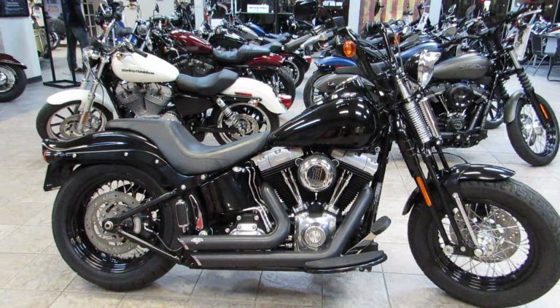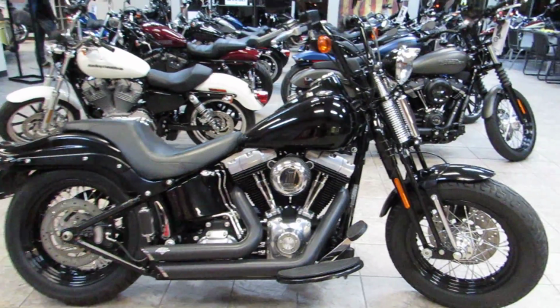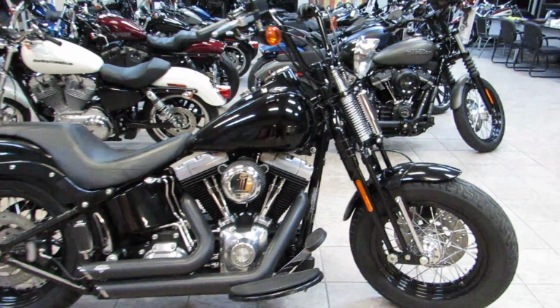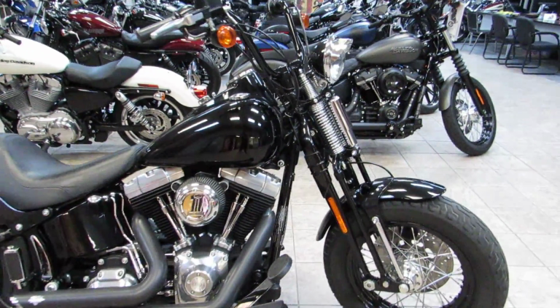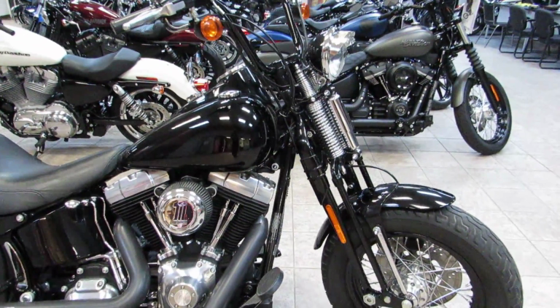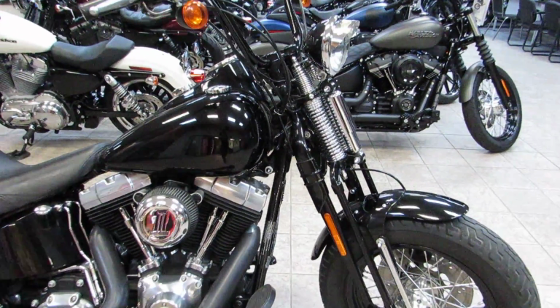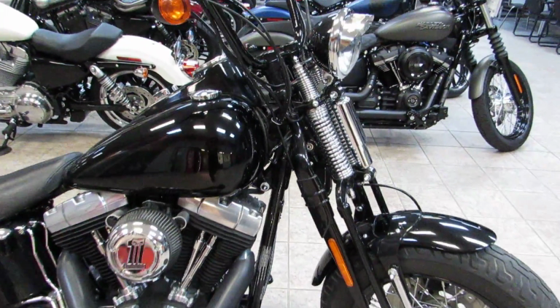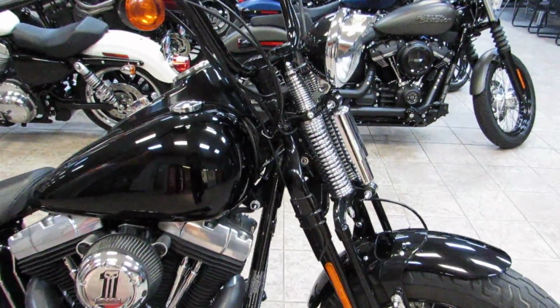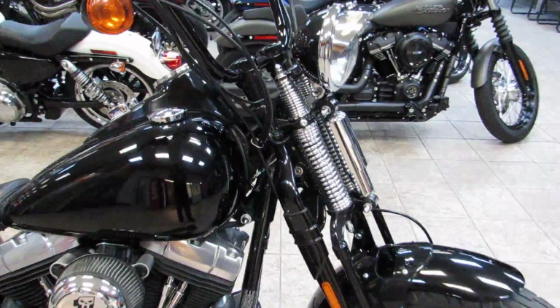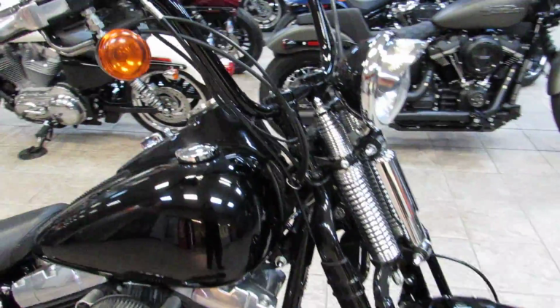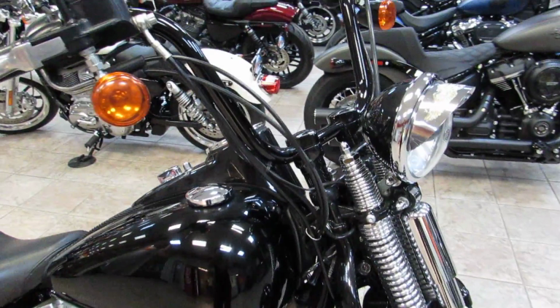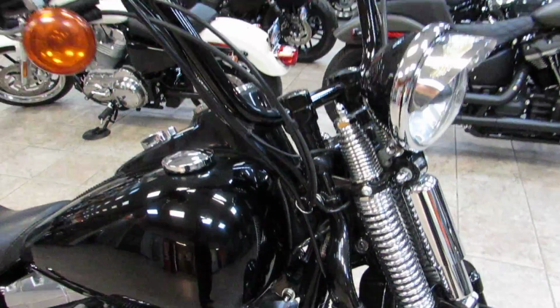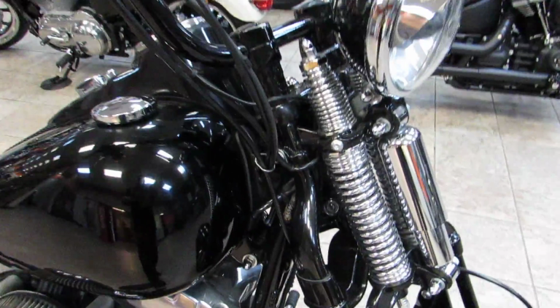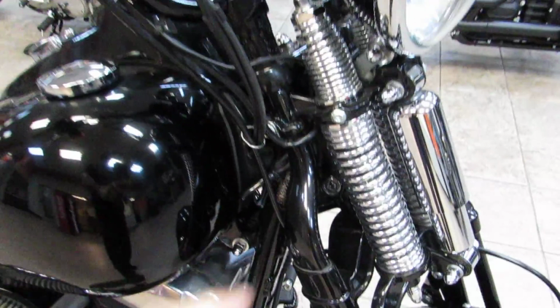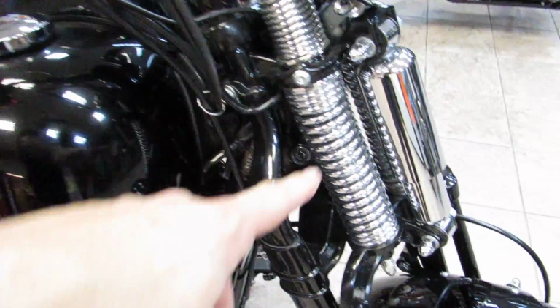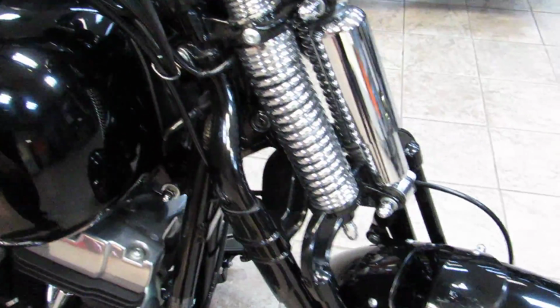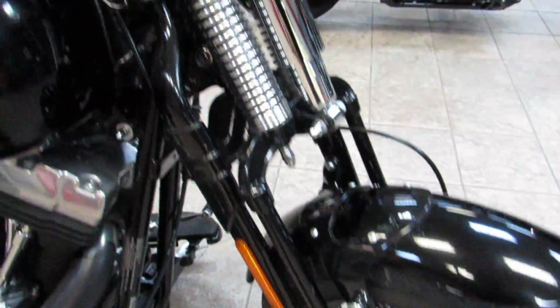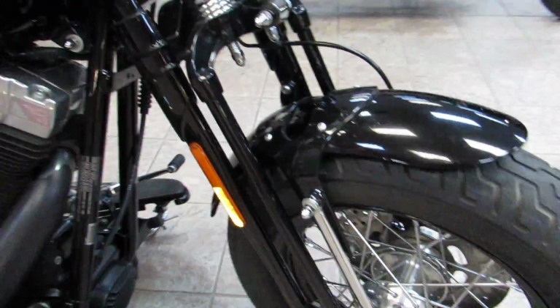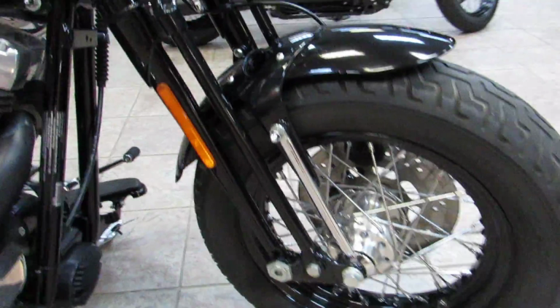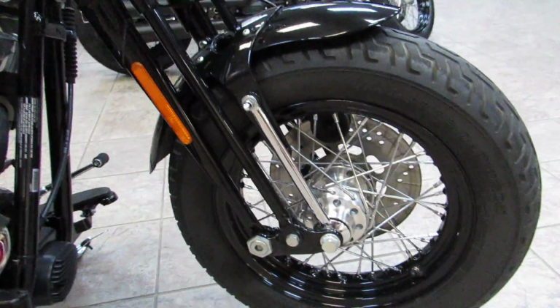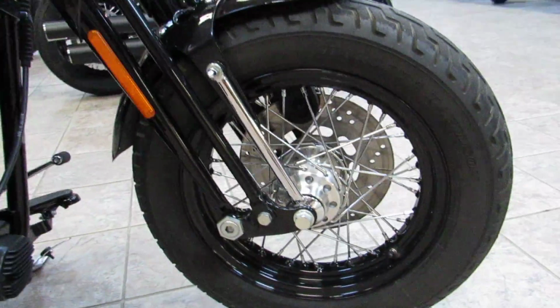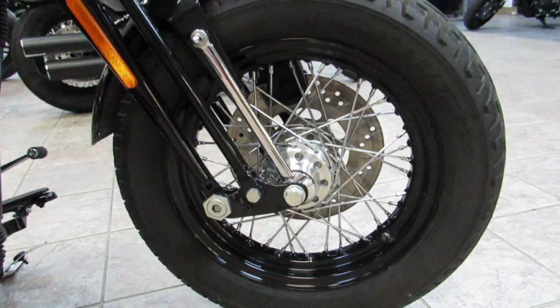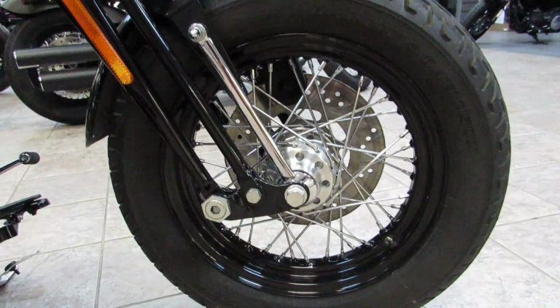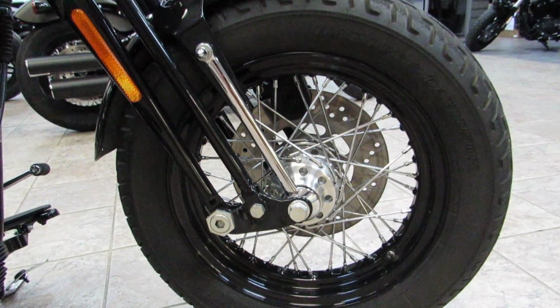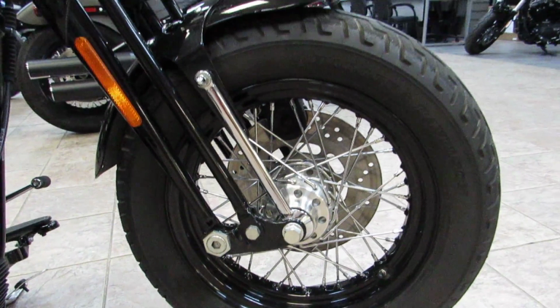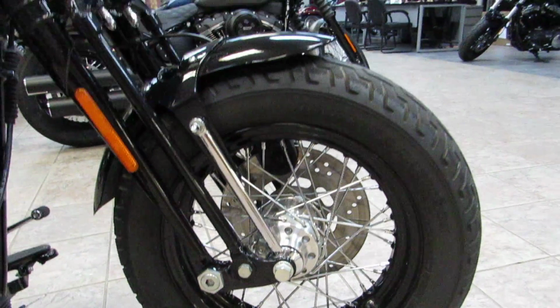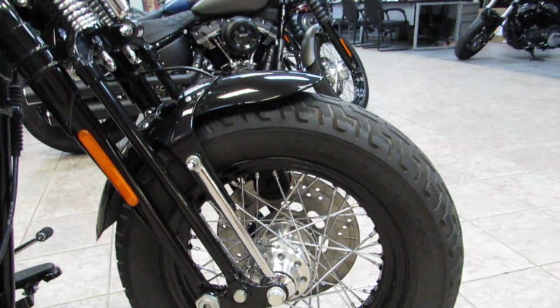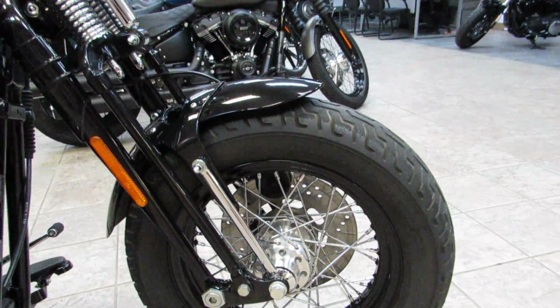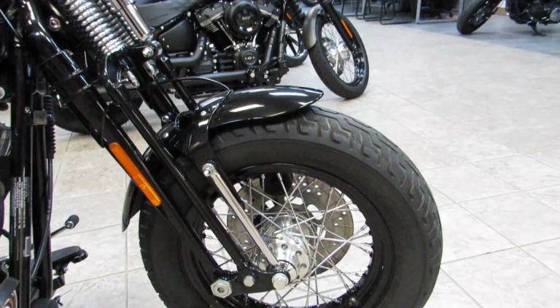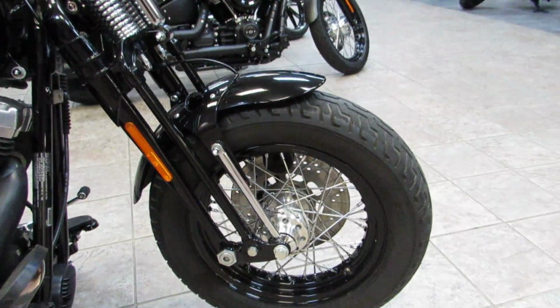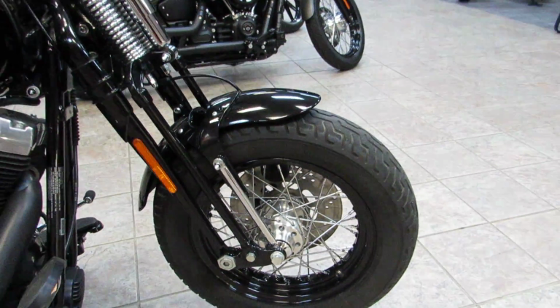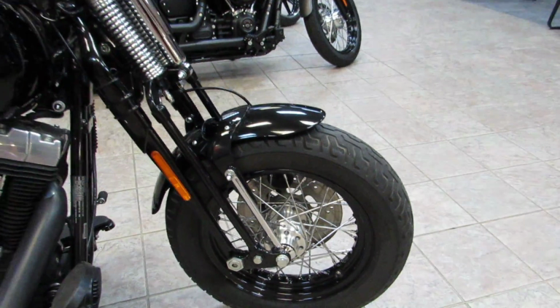The Crossbones is one of the dark custom series. You see a lot of blacked out pieces. You get the black and chrome front end, the black rims, the chrome spokes up front — nice contrast there. Of course, you get the FL 16-inch front wheel up front.